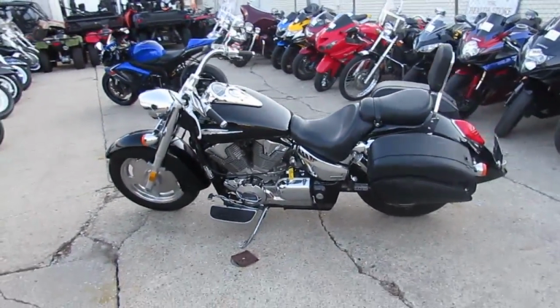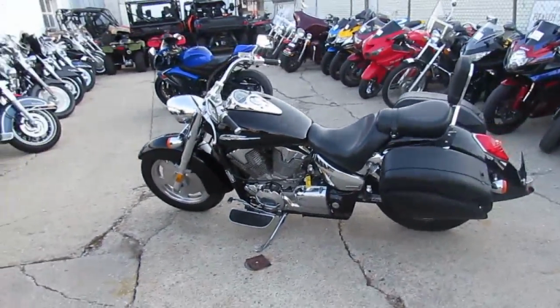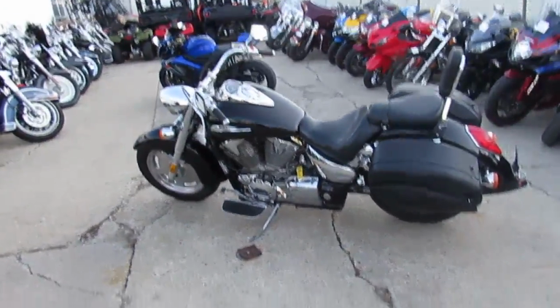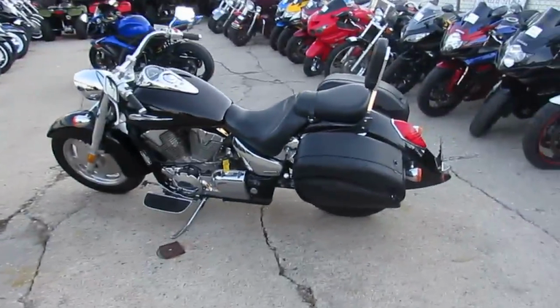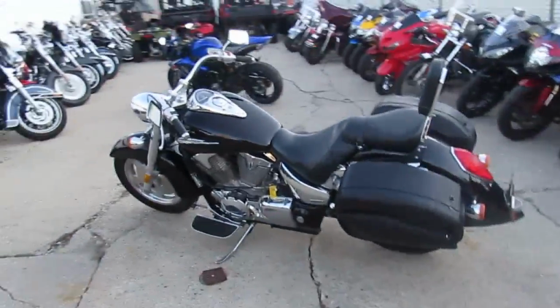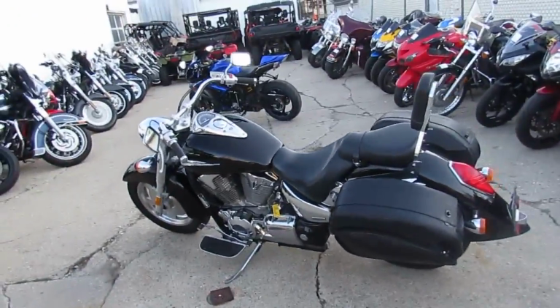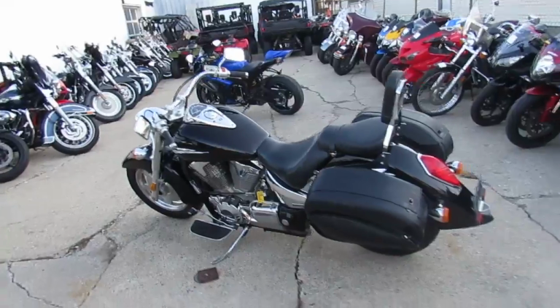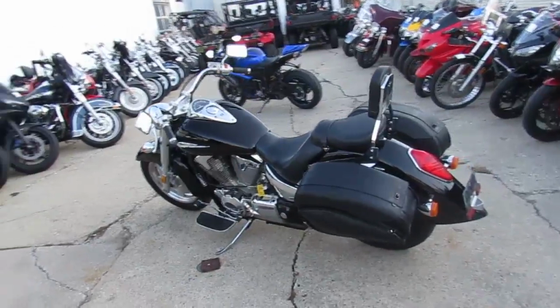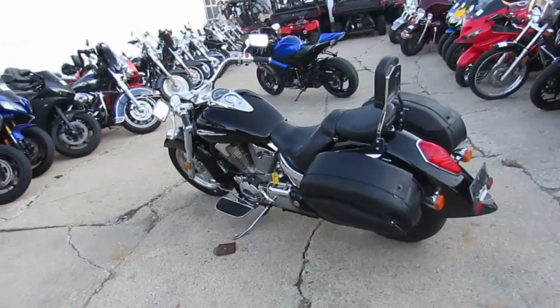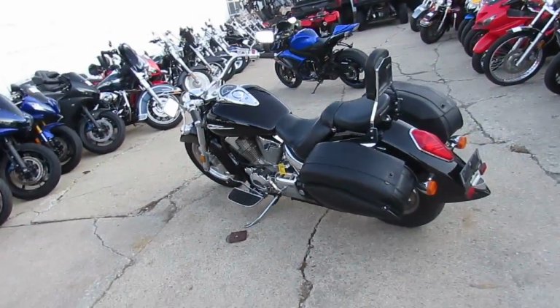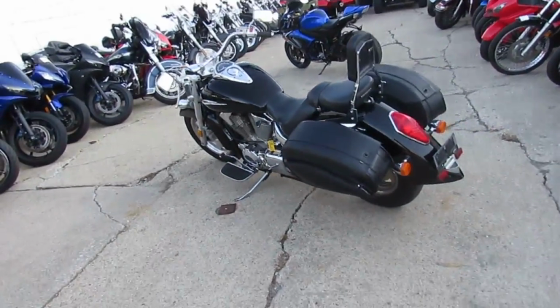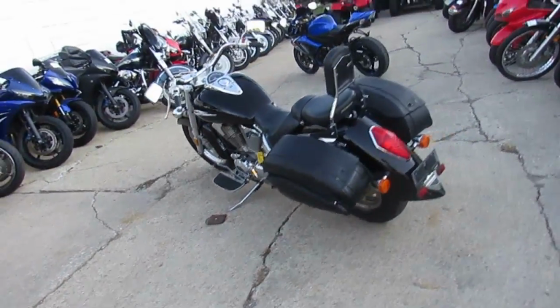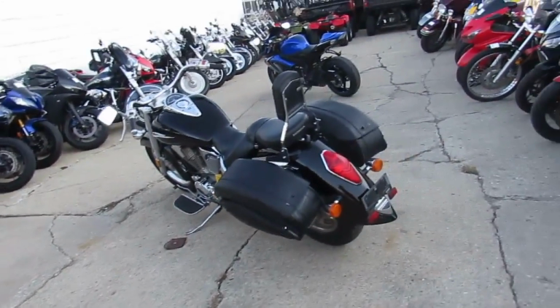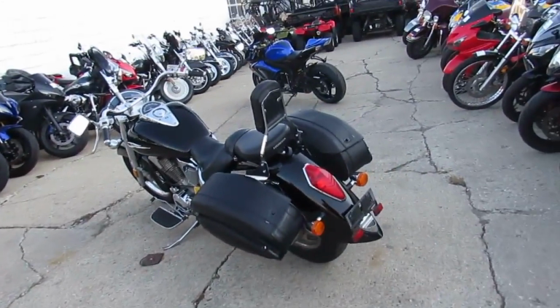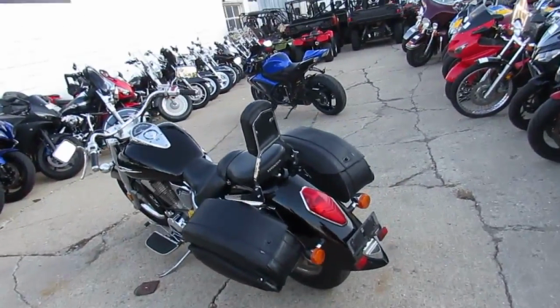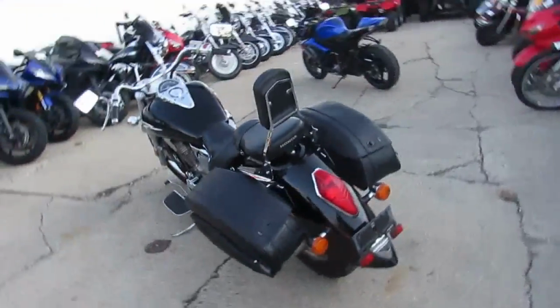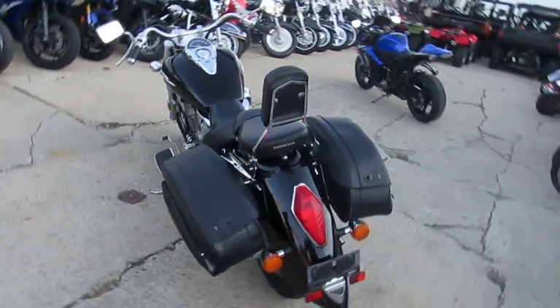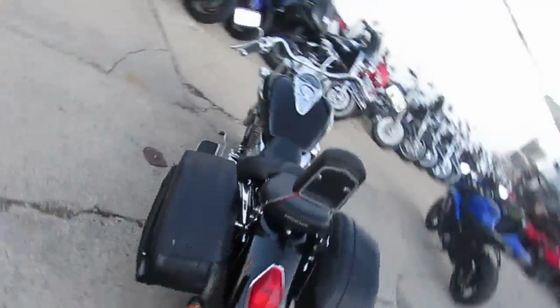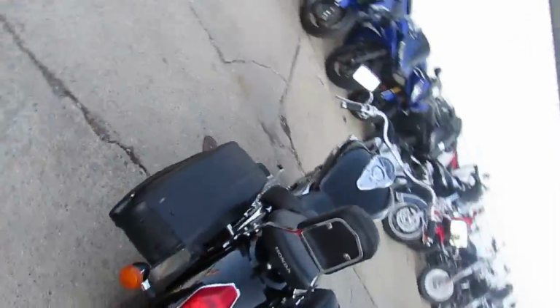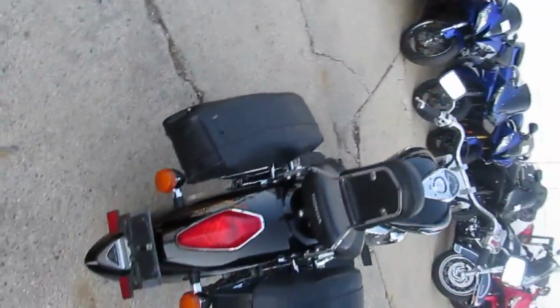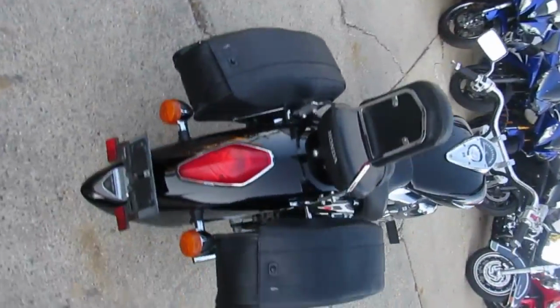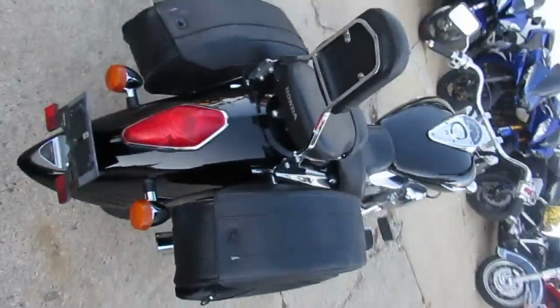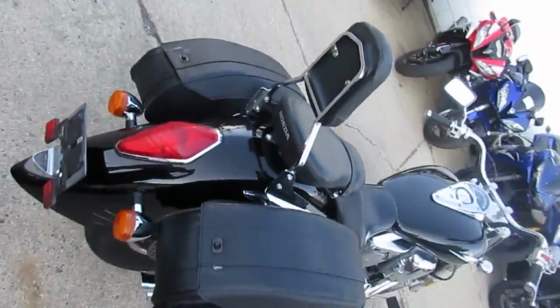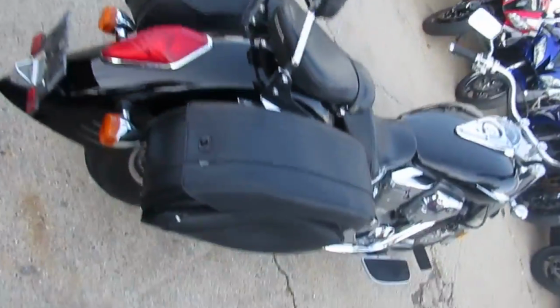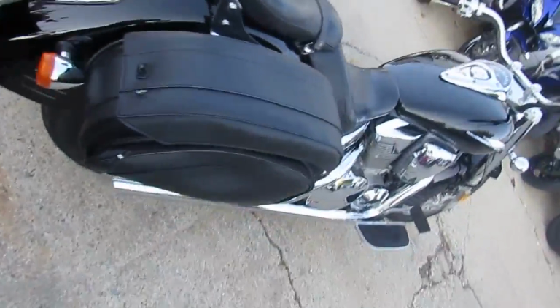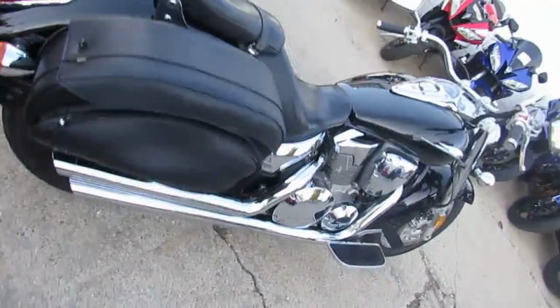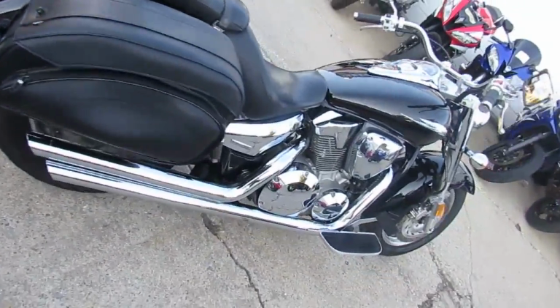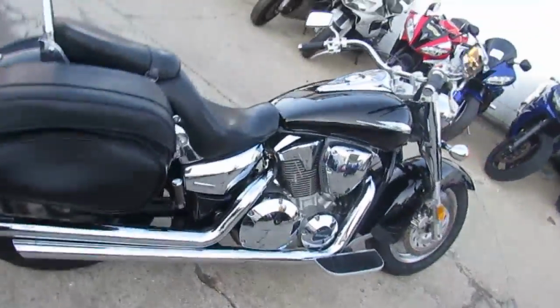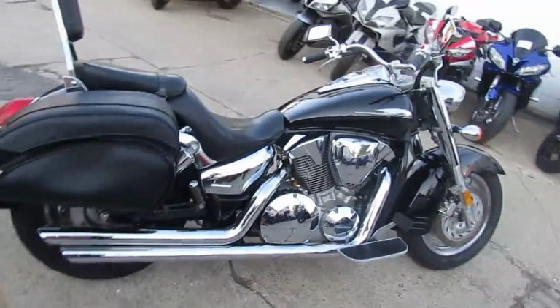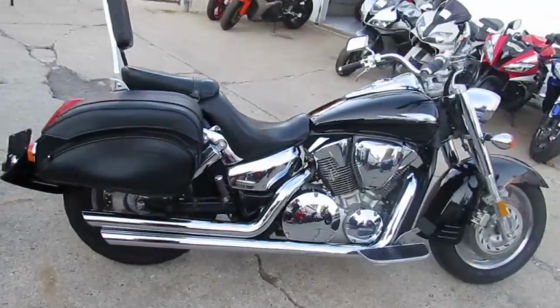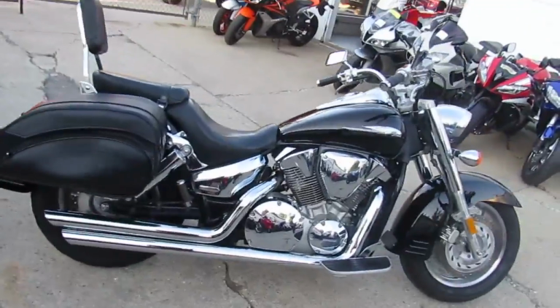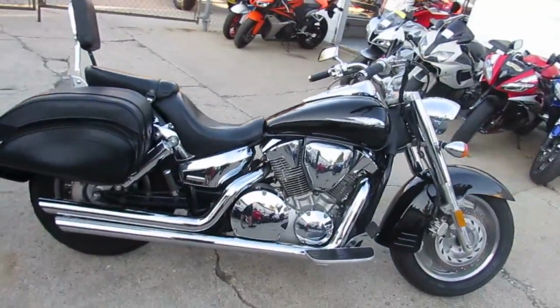Give us a call or visit our website, ApprovalPowersports.com. Check out our 450 used bikes we have. We've got leasing programs for everyone and guaranteed financing. Don't forget to like us on Facebook and subscribe to our YouTube channel. Thanks guys.